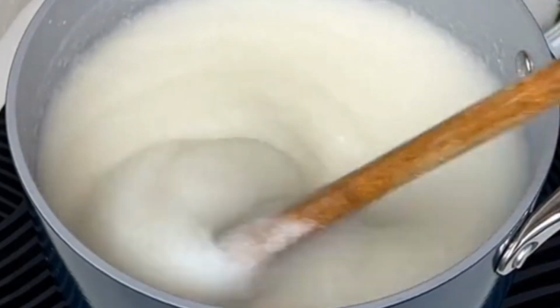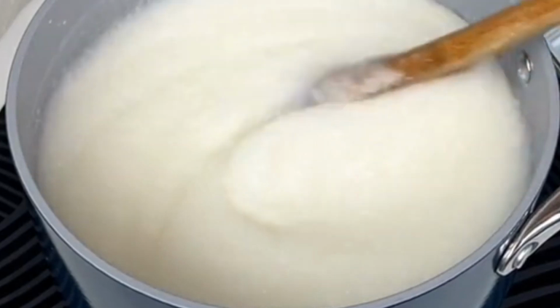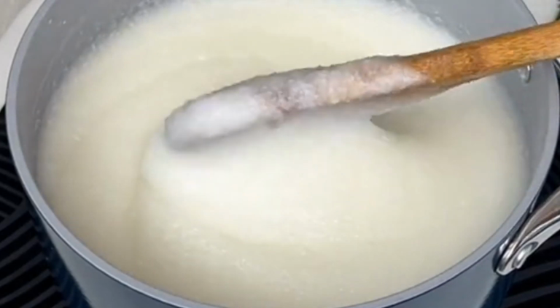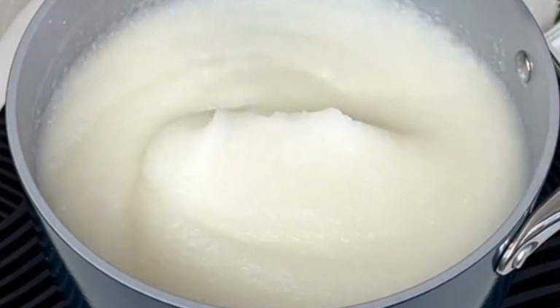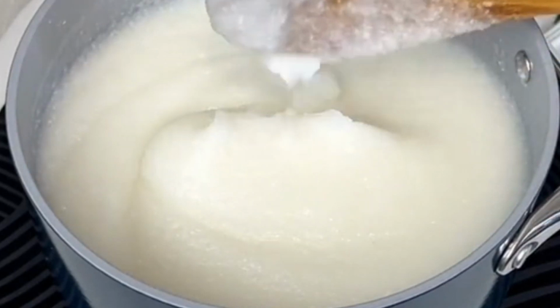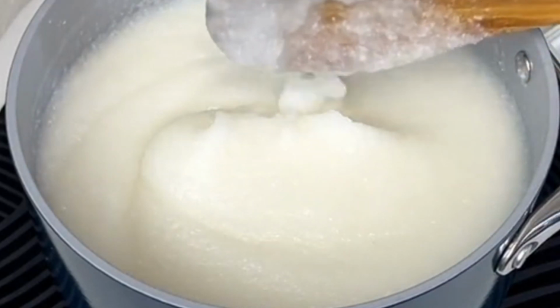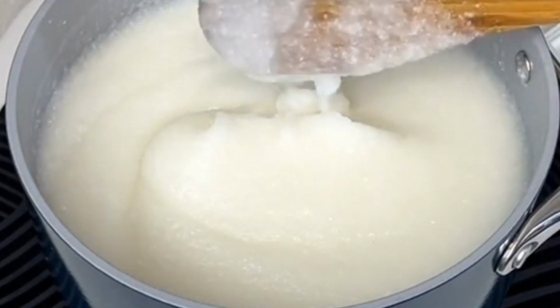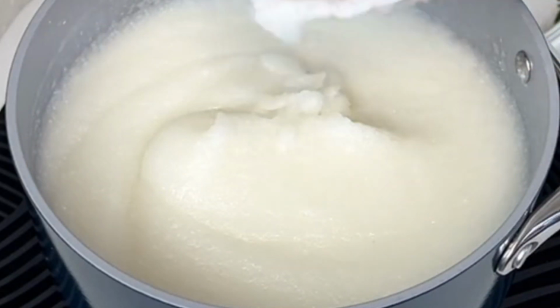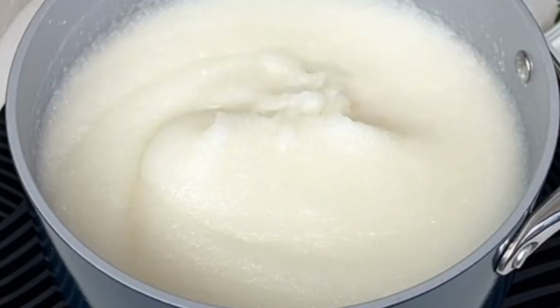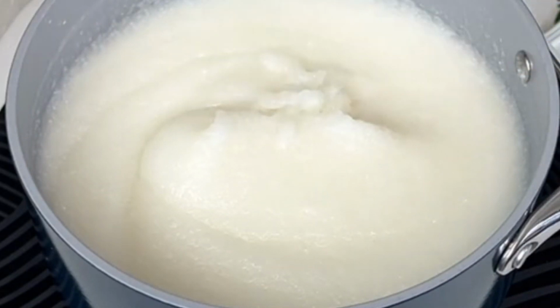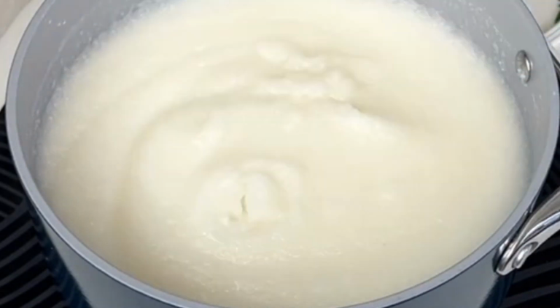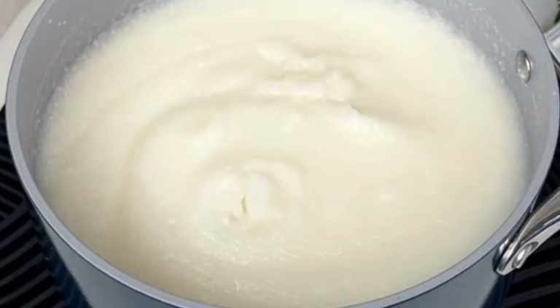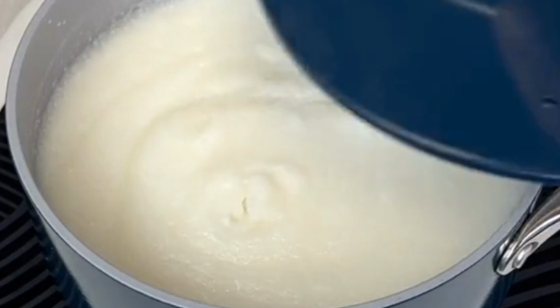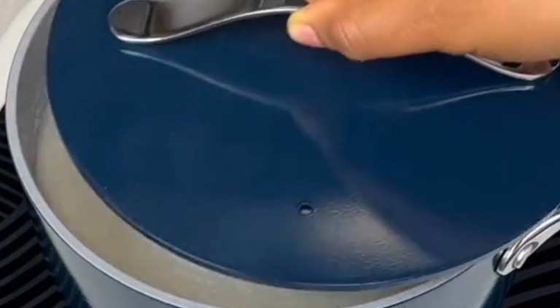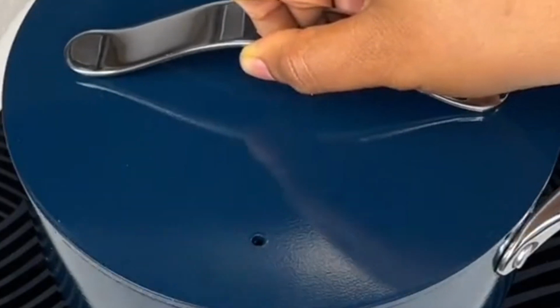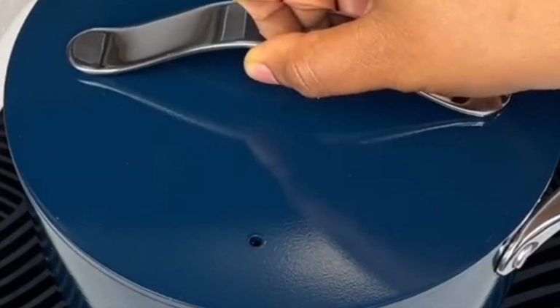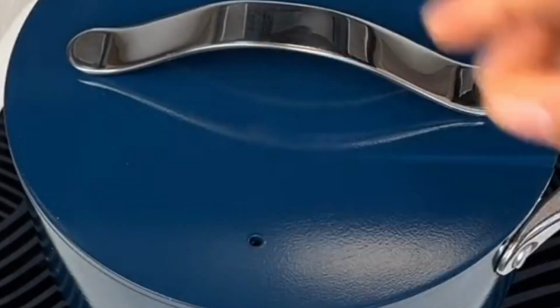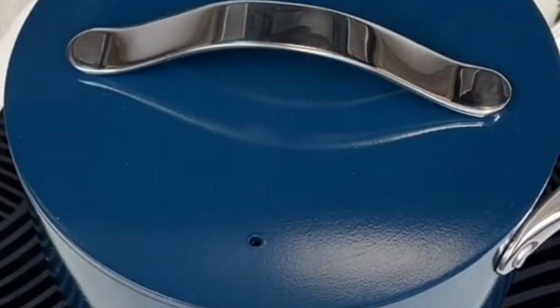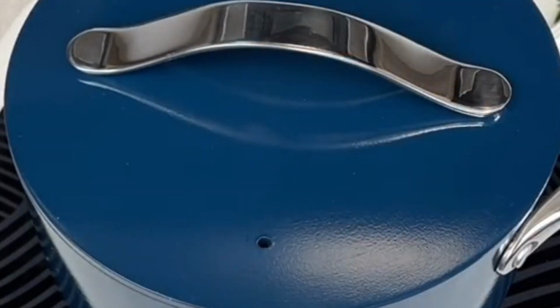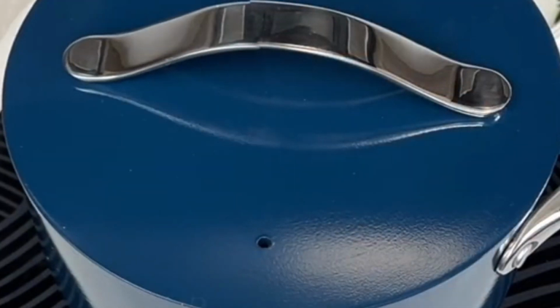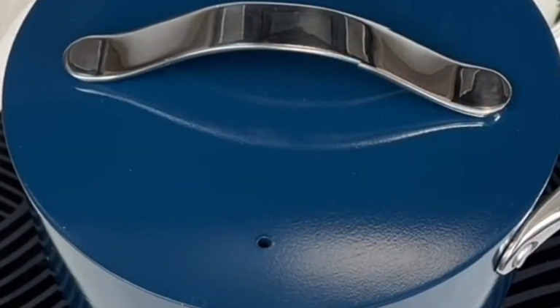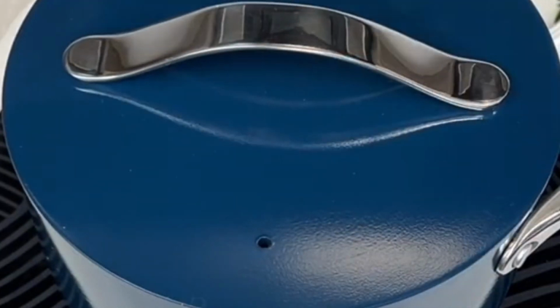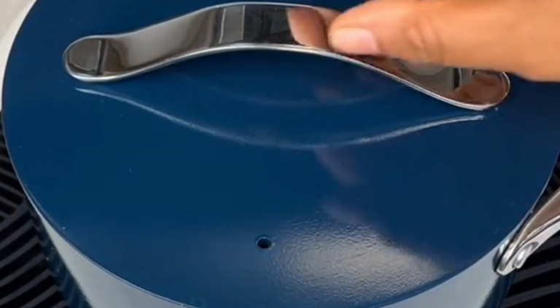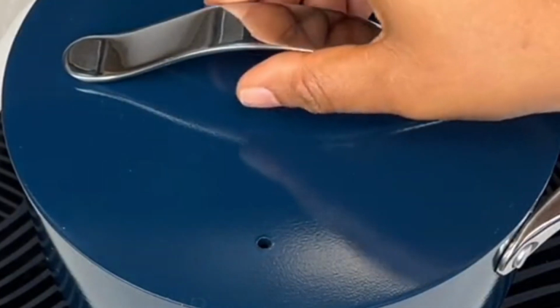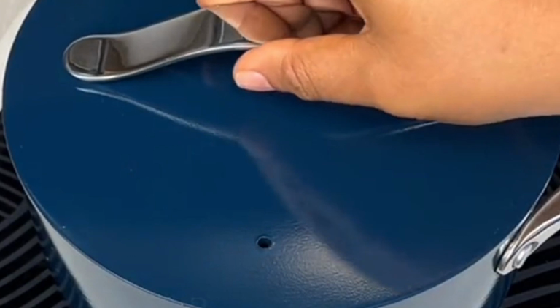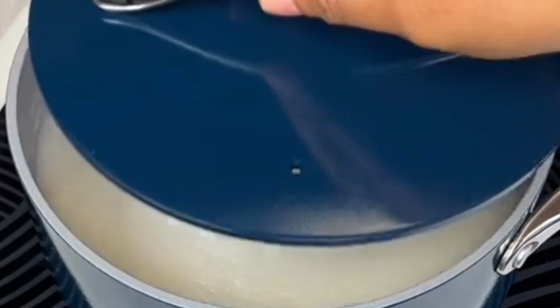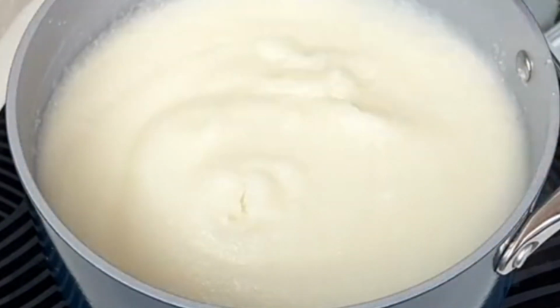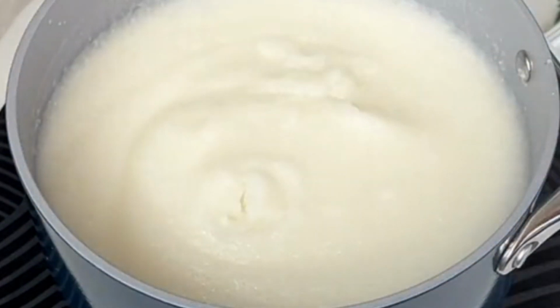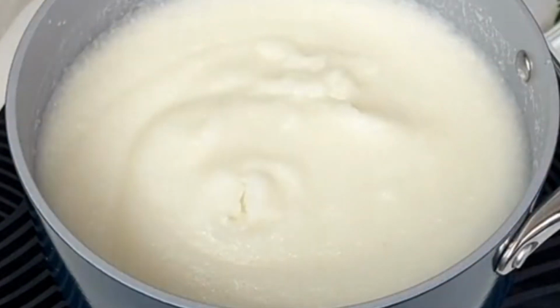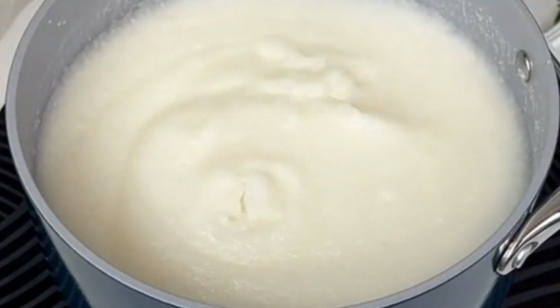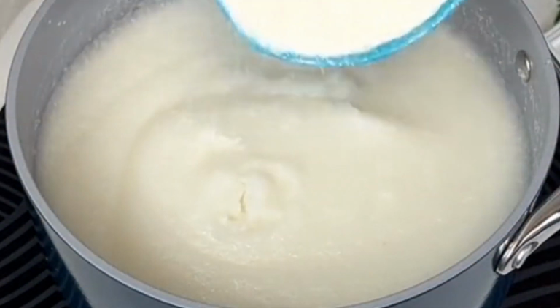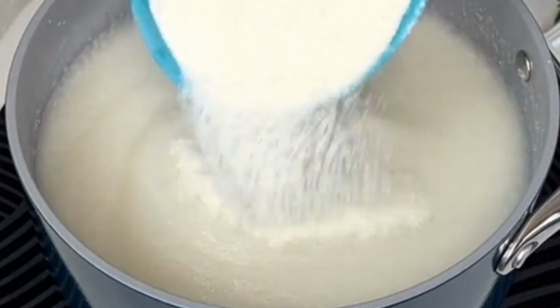In stirring it, we want this to have a thicker consistency. Just for five minutes you have to do this to obtain this texture. Then cover it to cook for another 10 minutes. After 10 minutes, this is how it looks — it's not that thick yet.